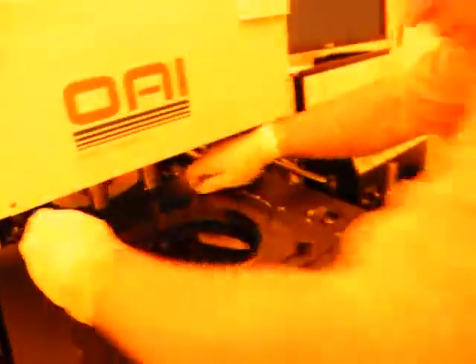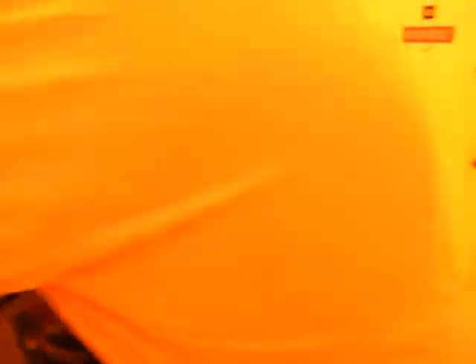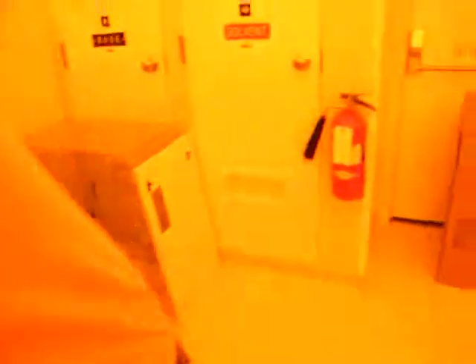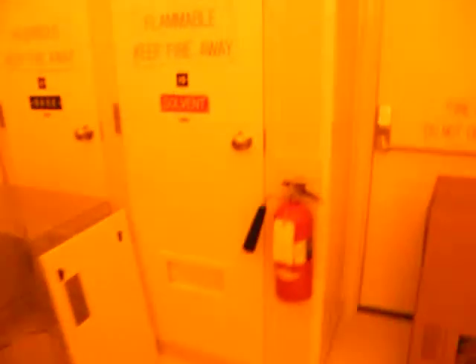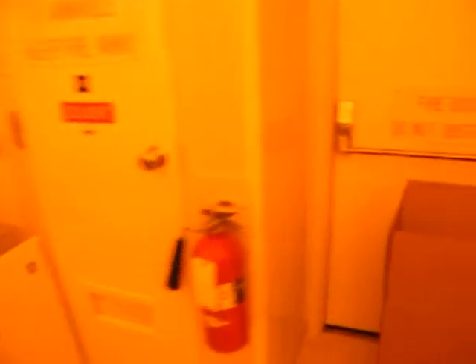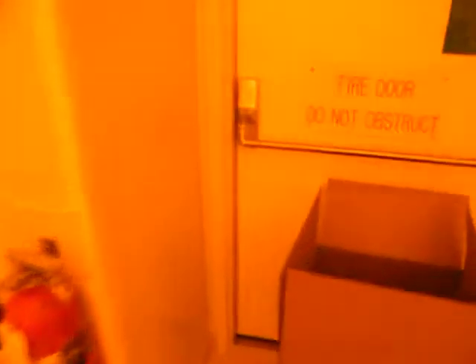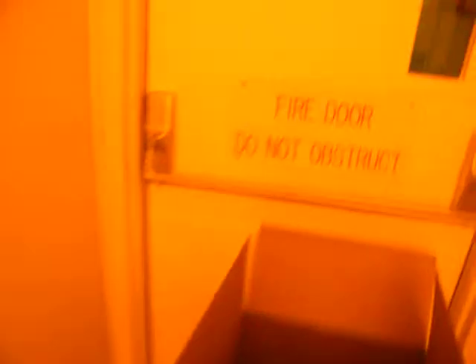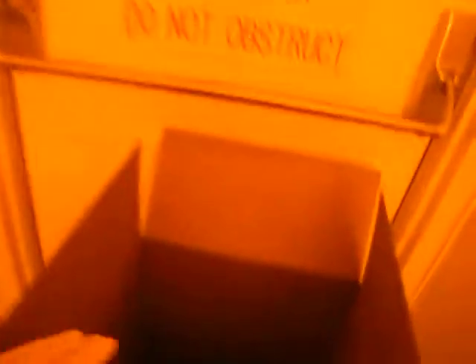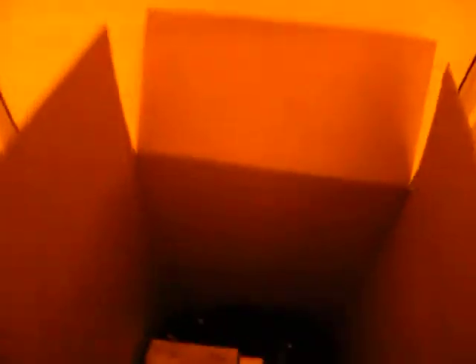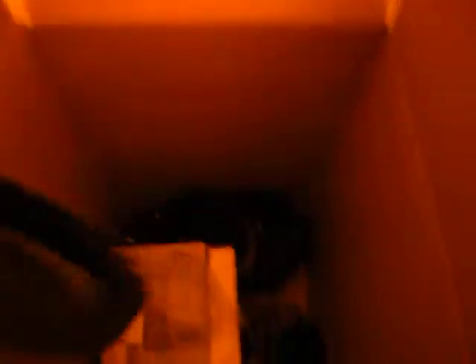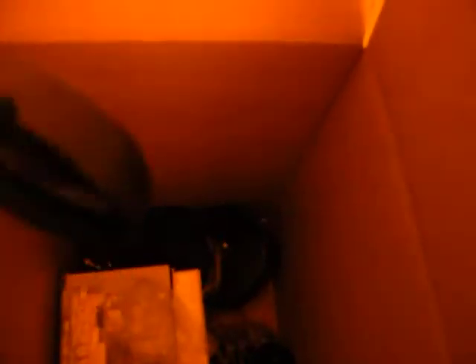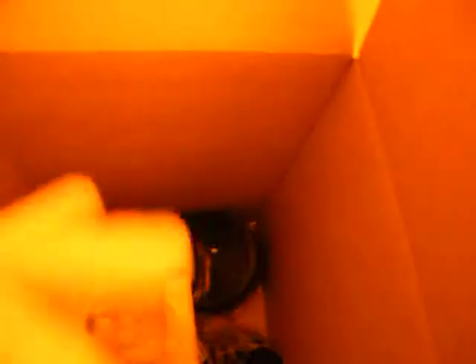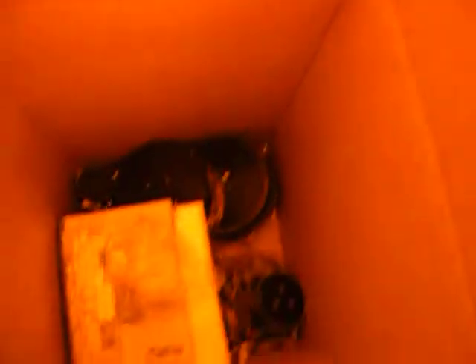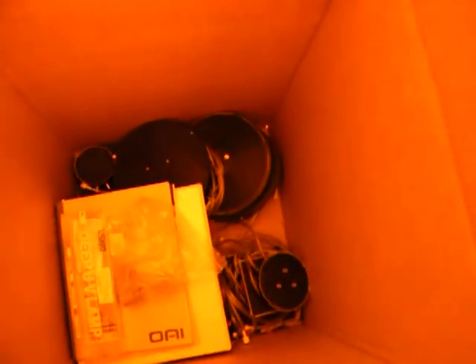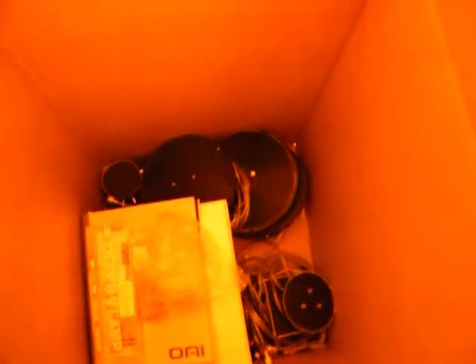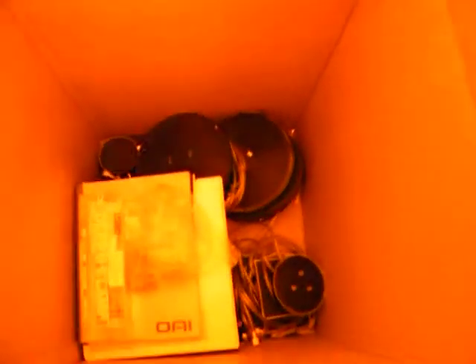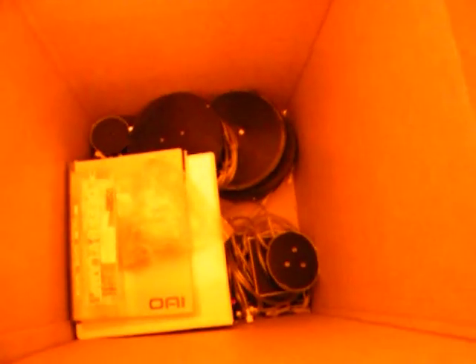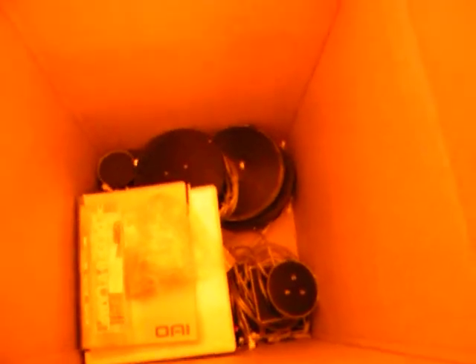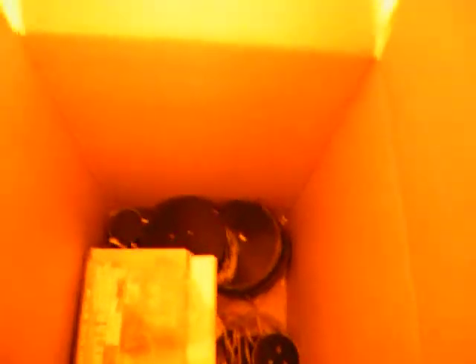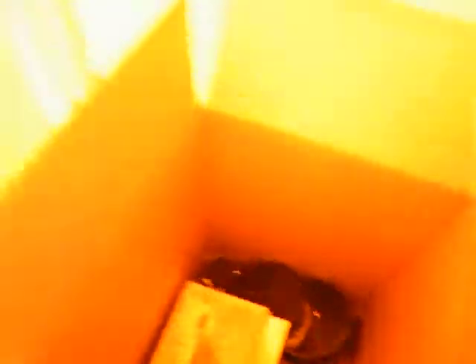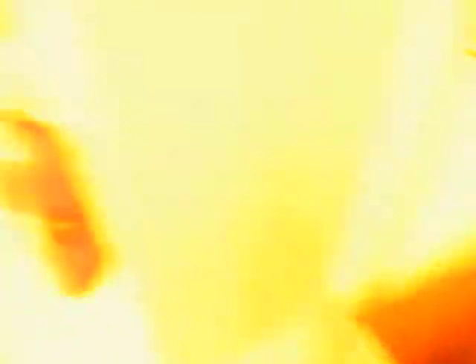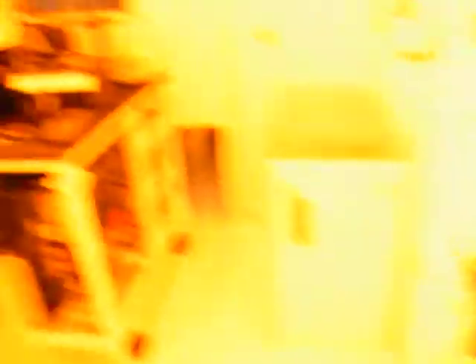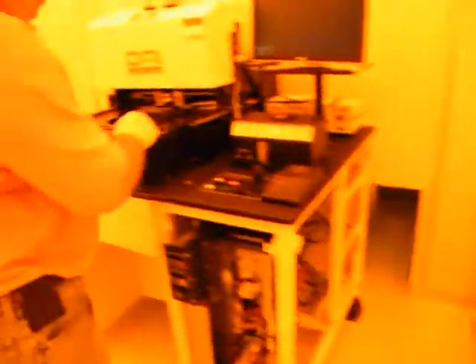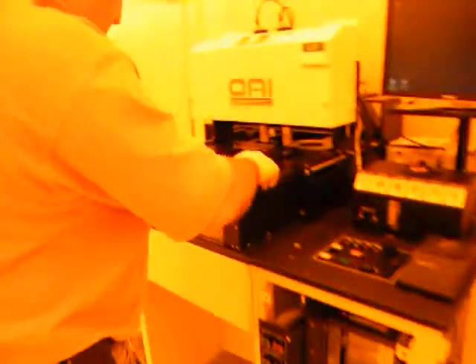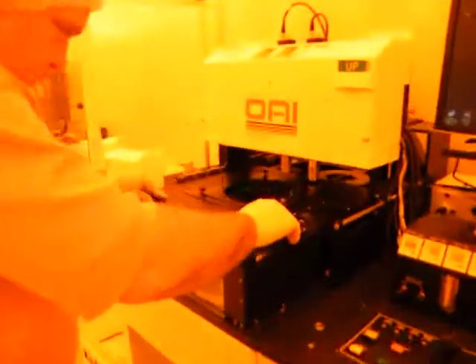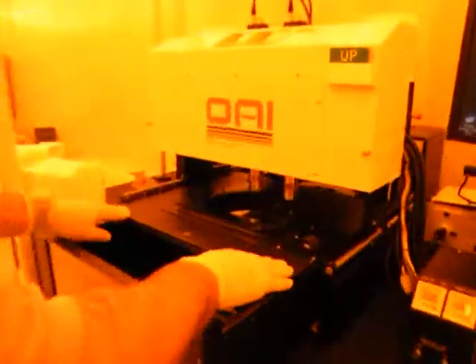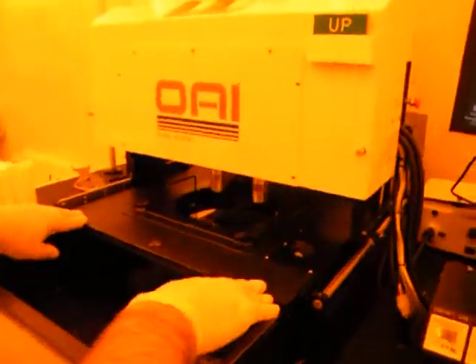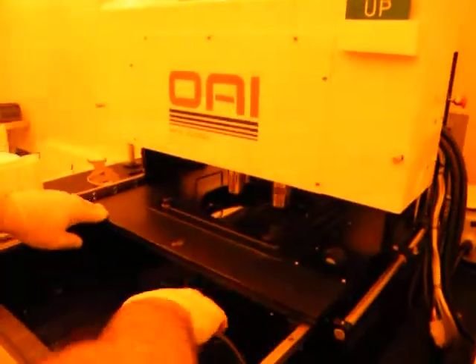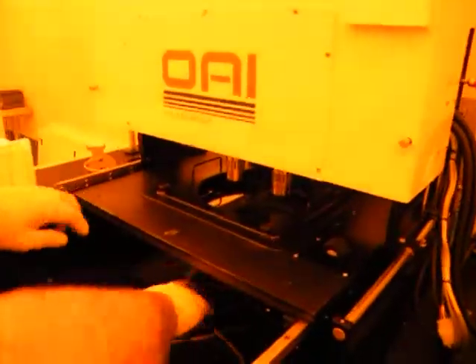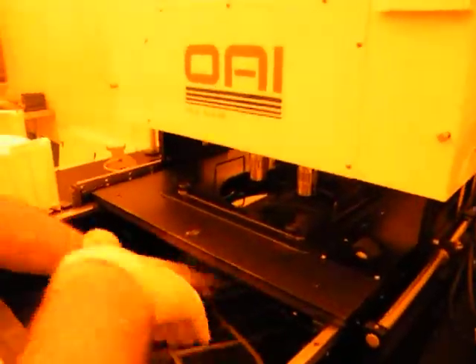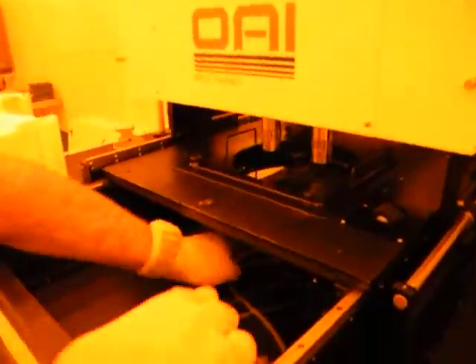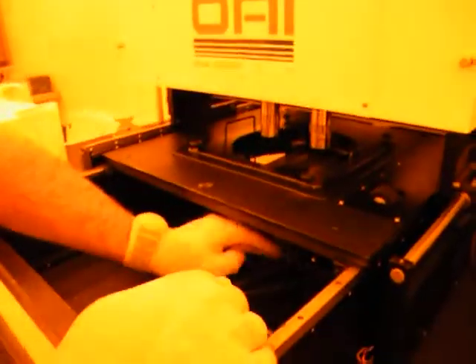There's also a bunch more tooling that we've got with the tool here. I believe they're running 8 inch wafers as well. We're setting the mask holder back in.